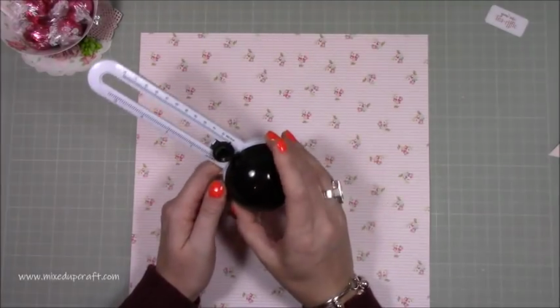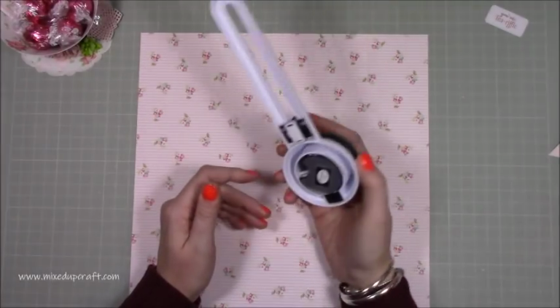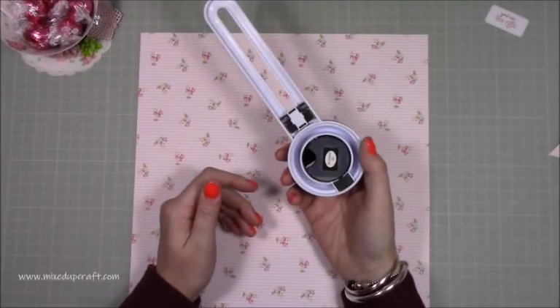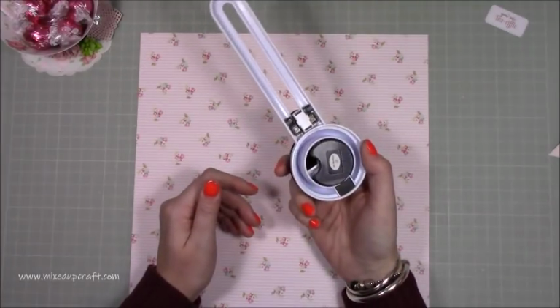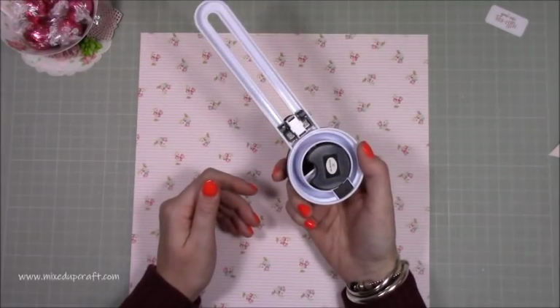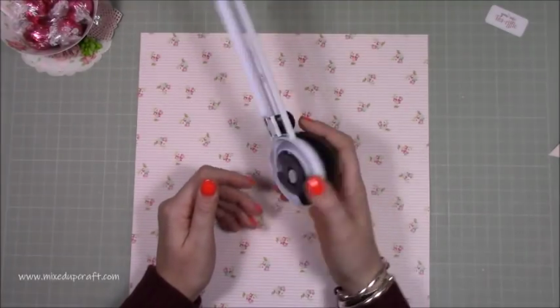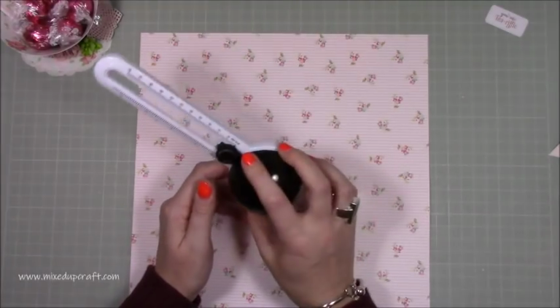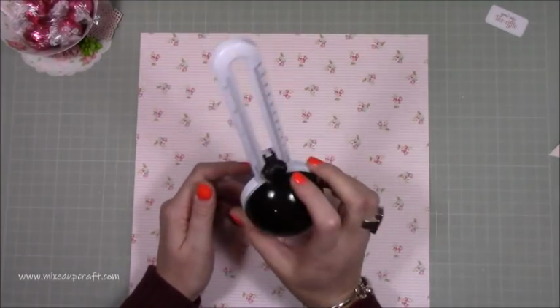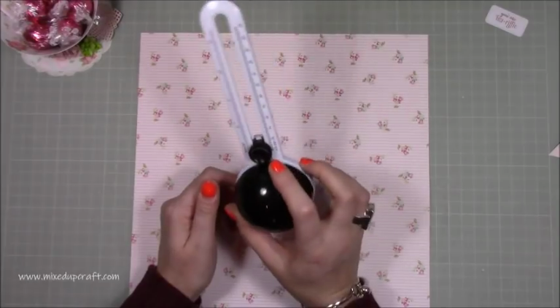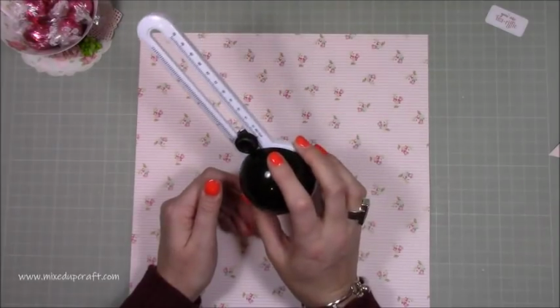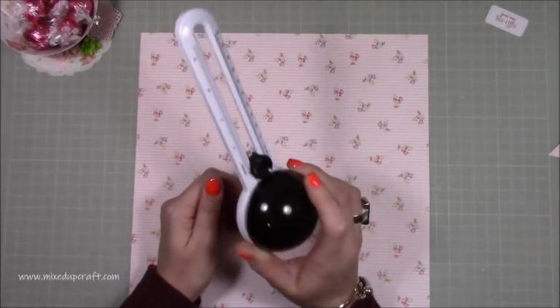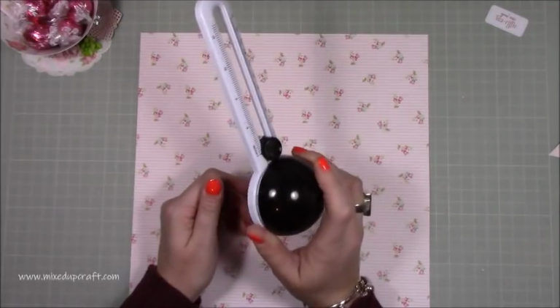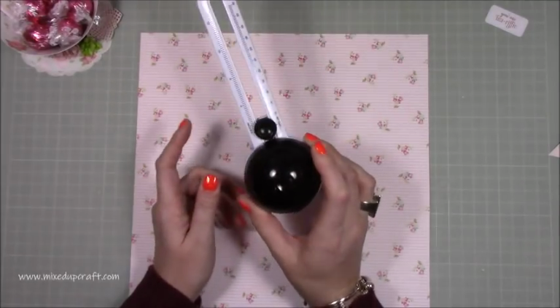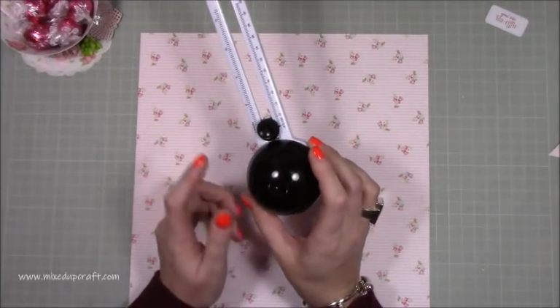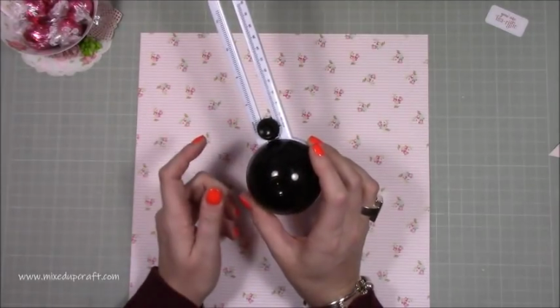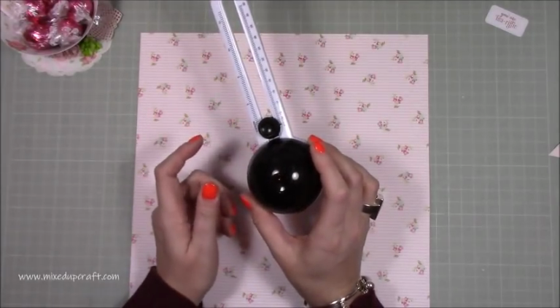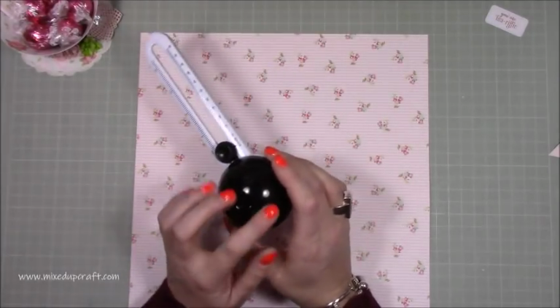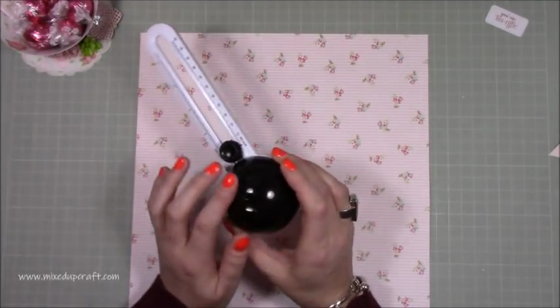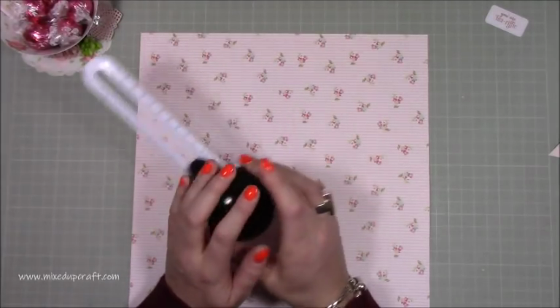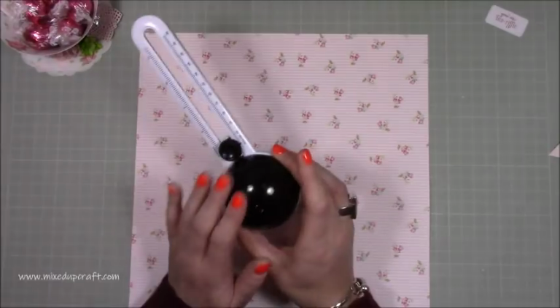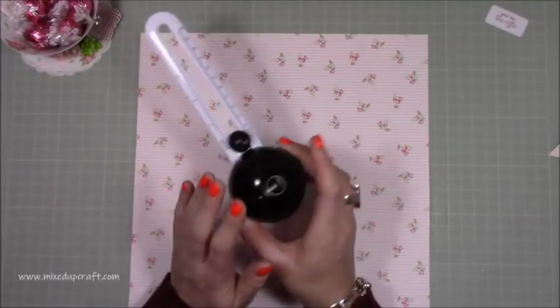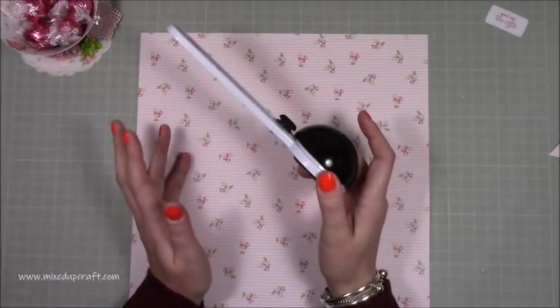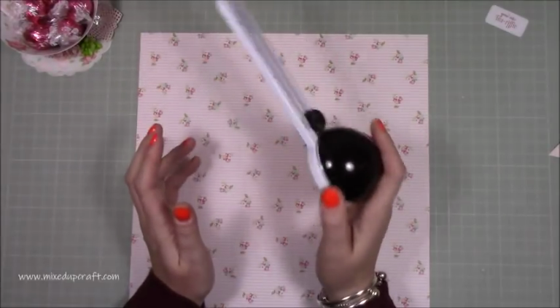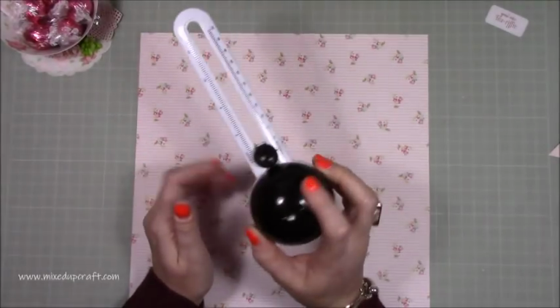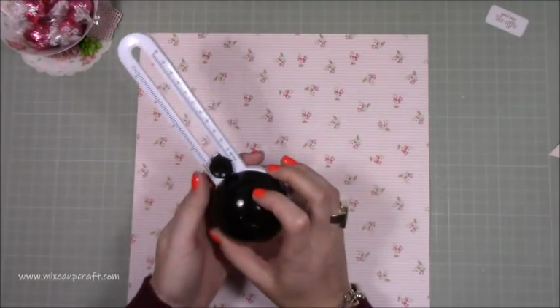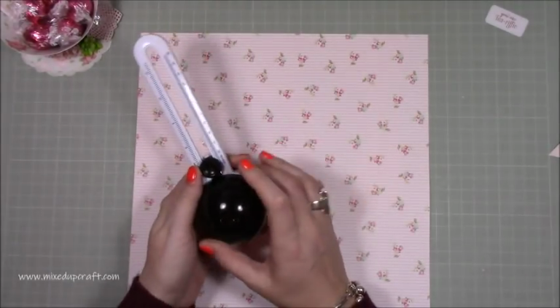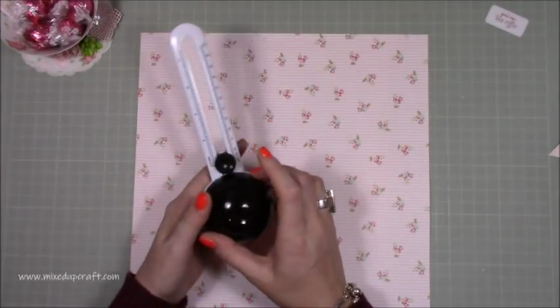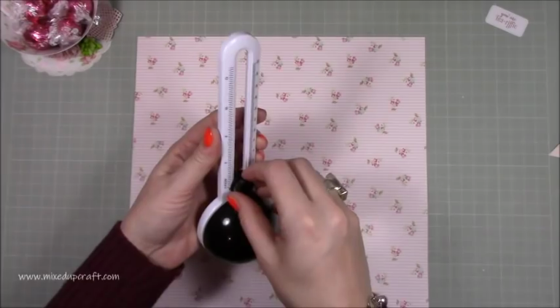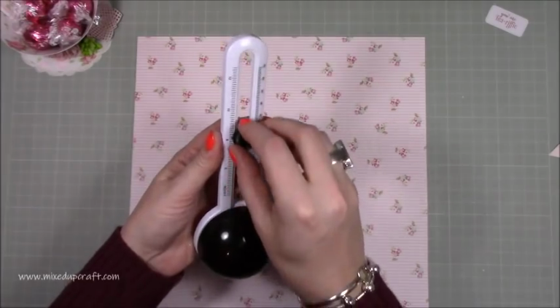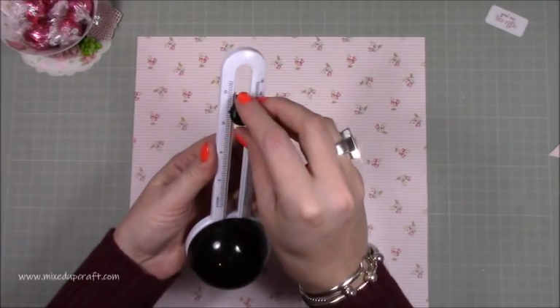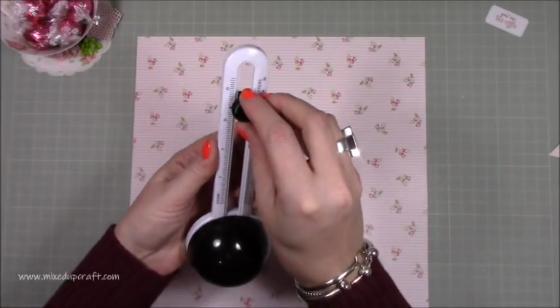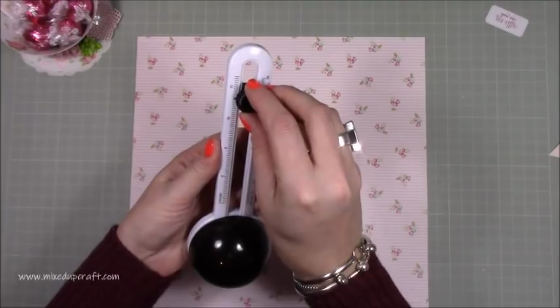This is the X-Cut circle cutter. I use it loads — it's about £9.99 and I think it's a really useful piece to have in your craft room. I would recommend it. It's also on my Amazon storefront where I list all the tools I use with links, so go check it out and I'll link that below.